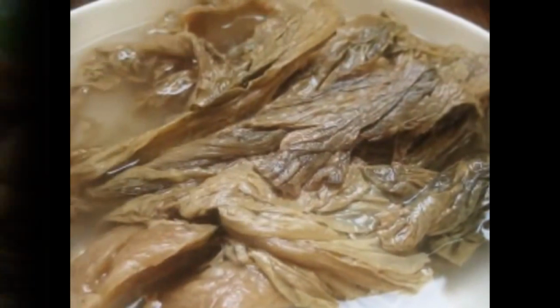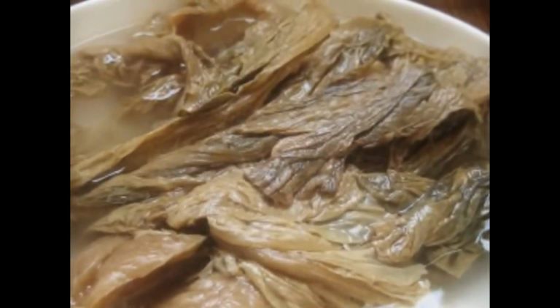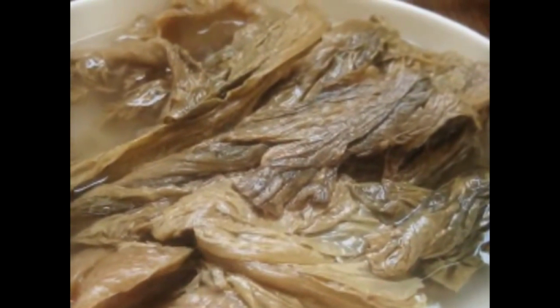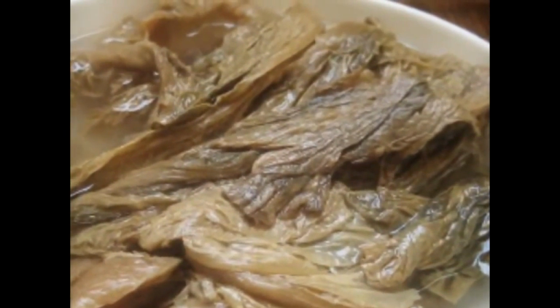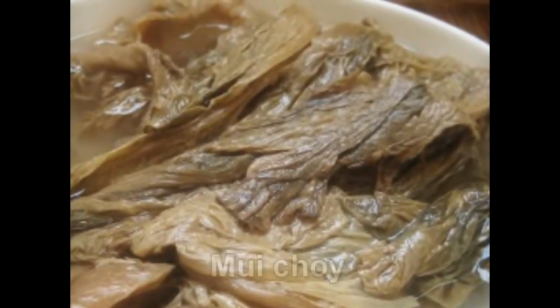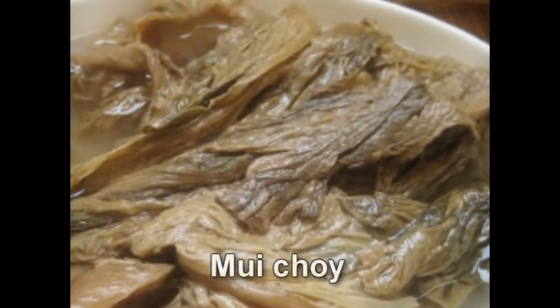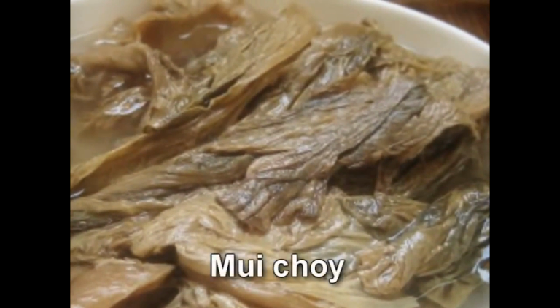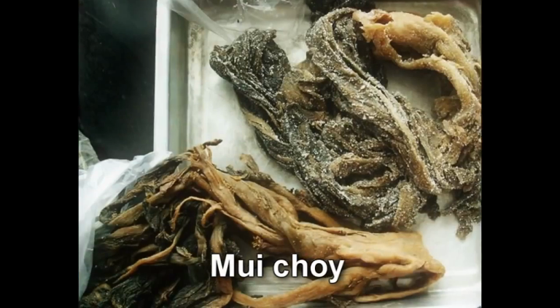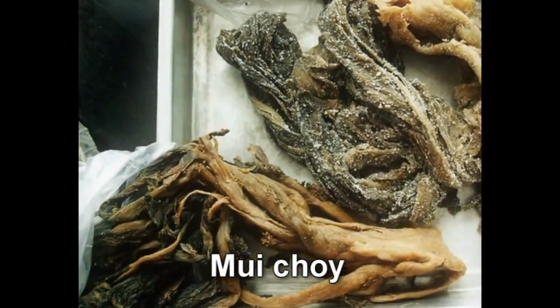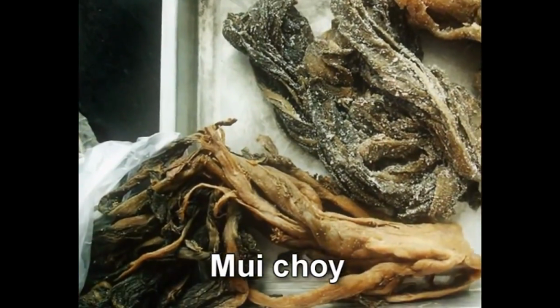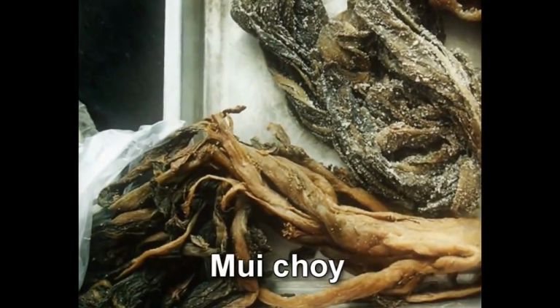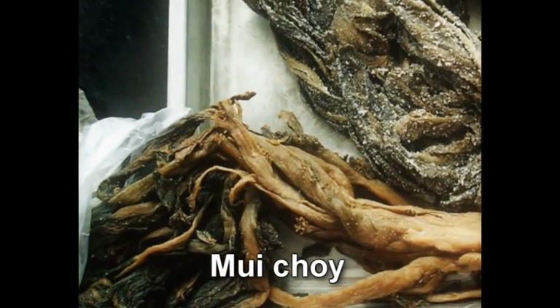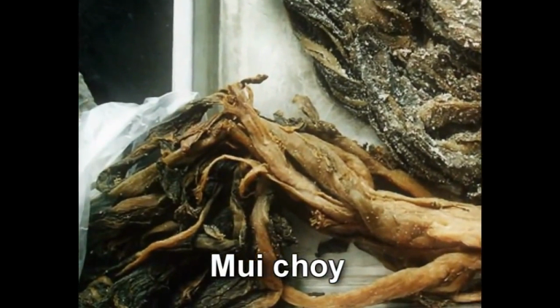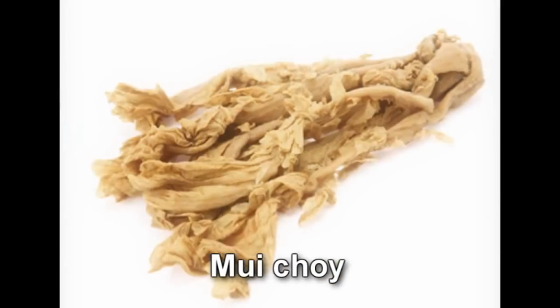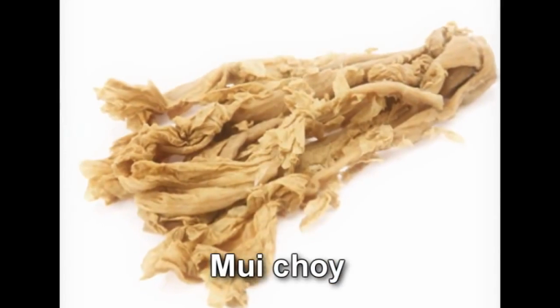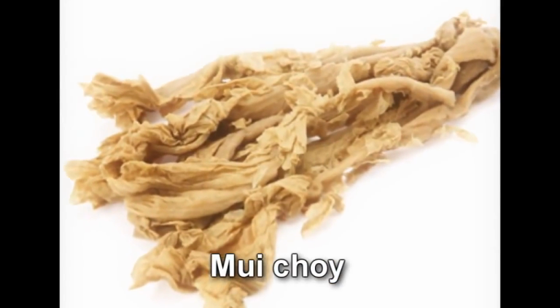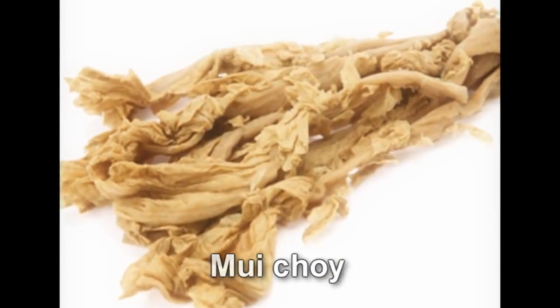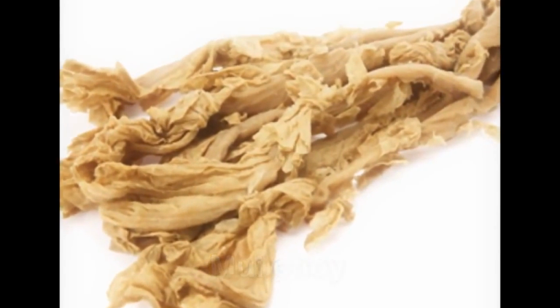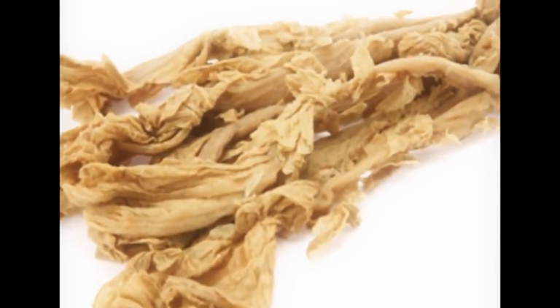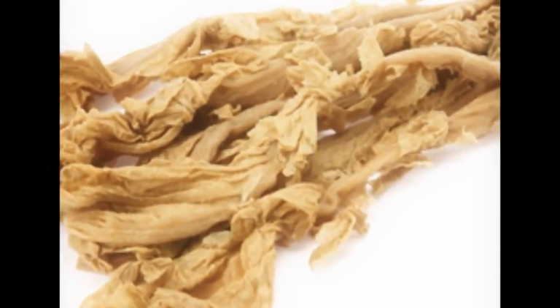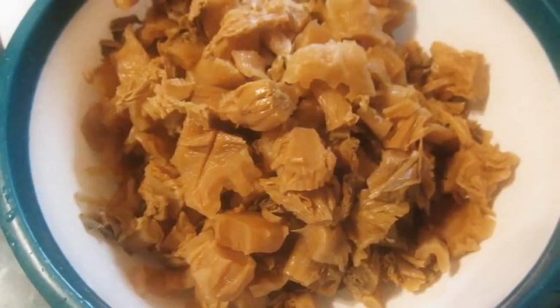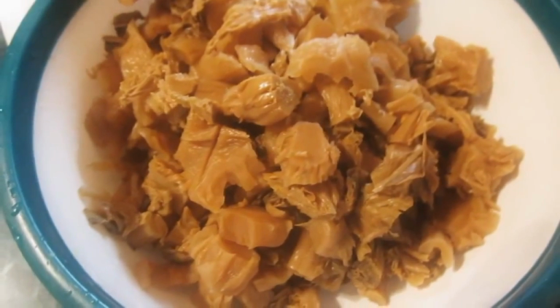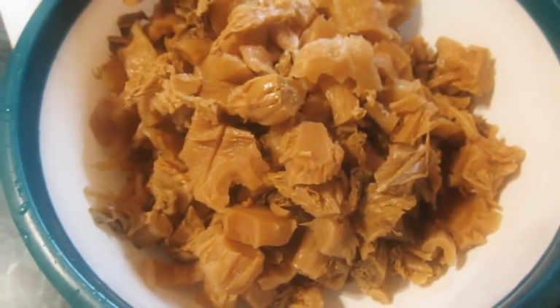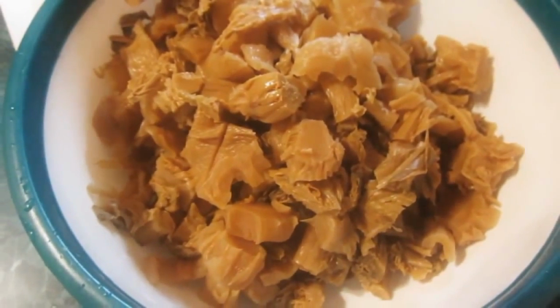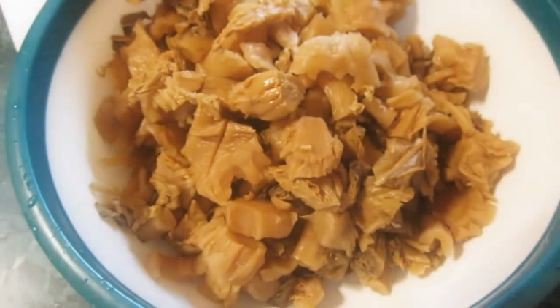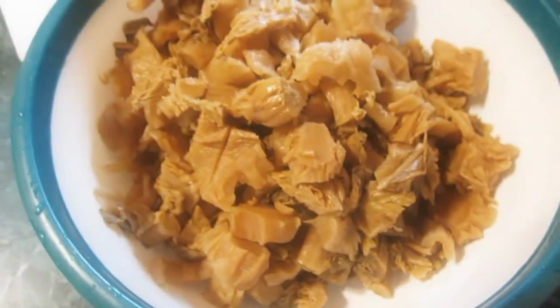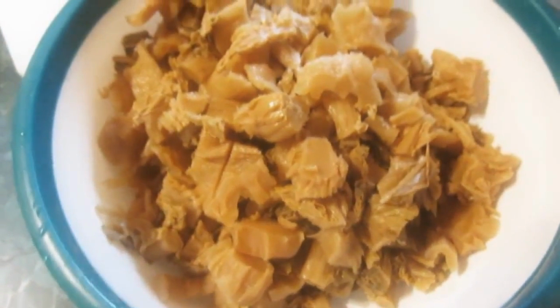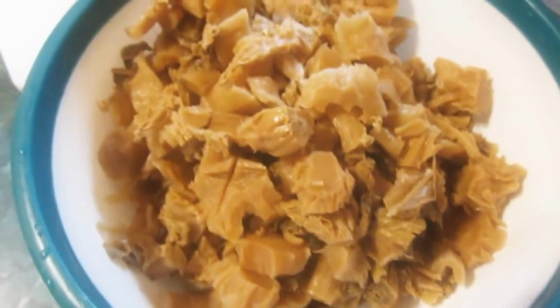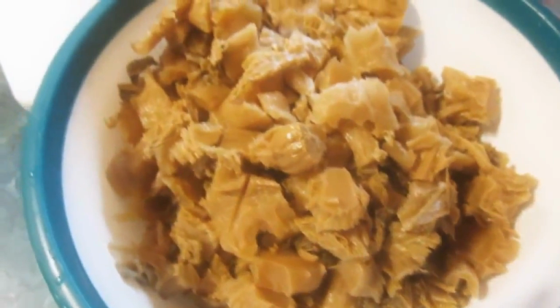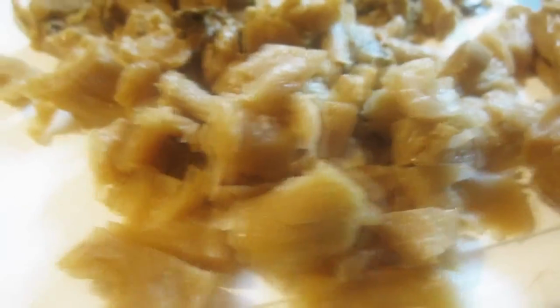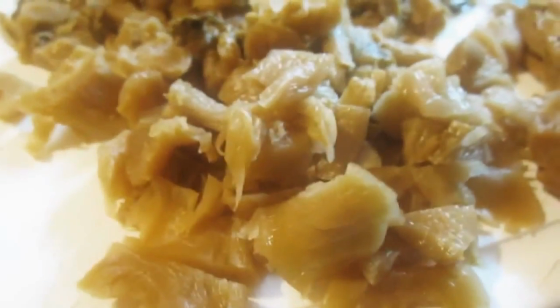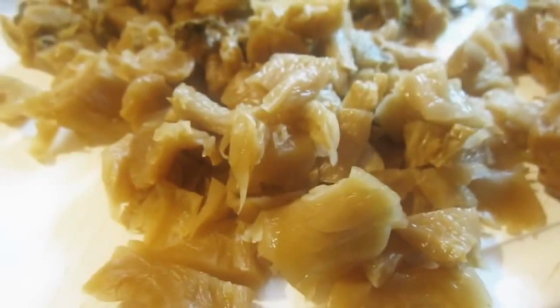This recipe utilizes Chinese sweet pickled mustard cabbage called Muichoi. Muichoi is preserved or pickled Chinese cabbage that has undergone a fermentation process. You can try and find it in your local Asian supermarket — ask the employee if you're not sure, and pray he or she speaks English.